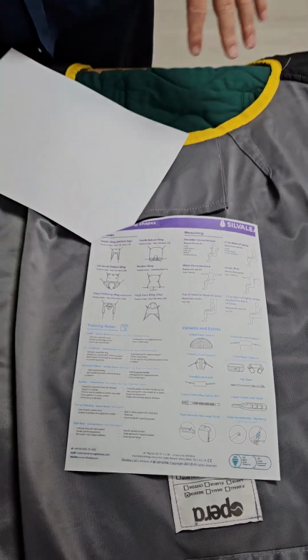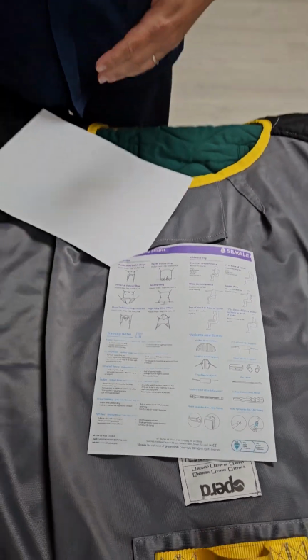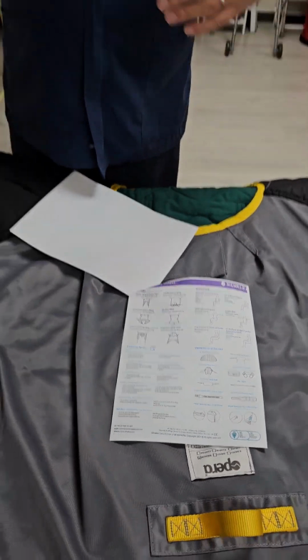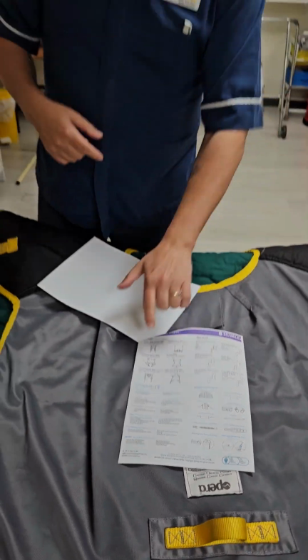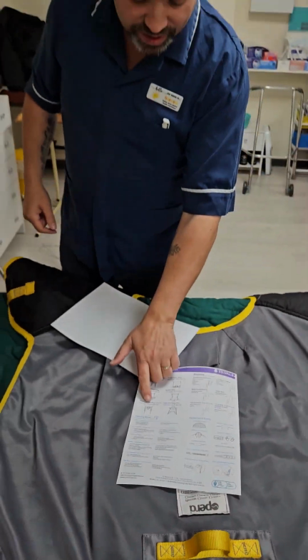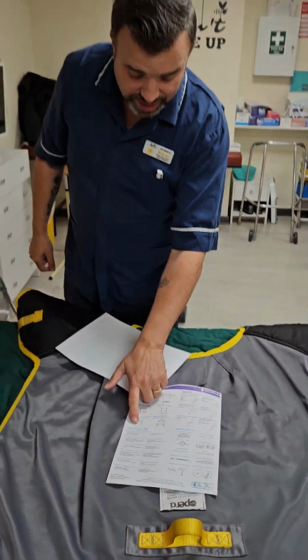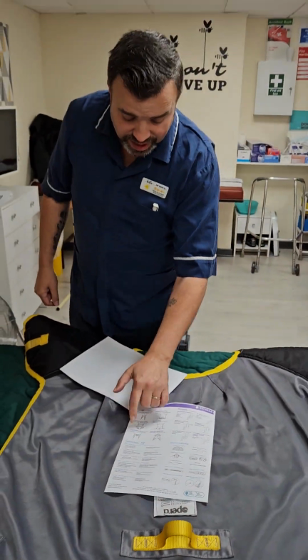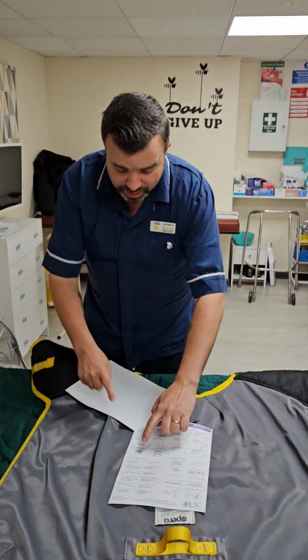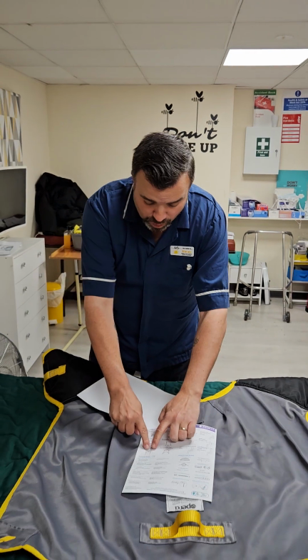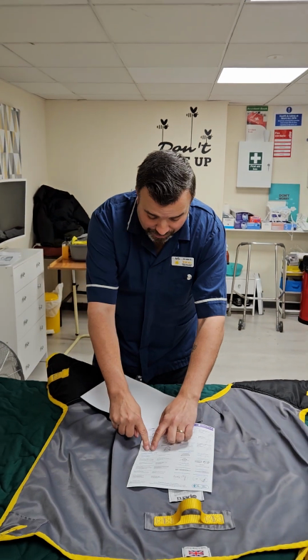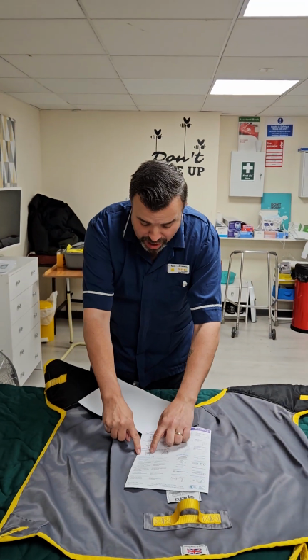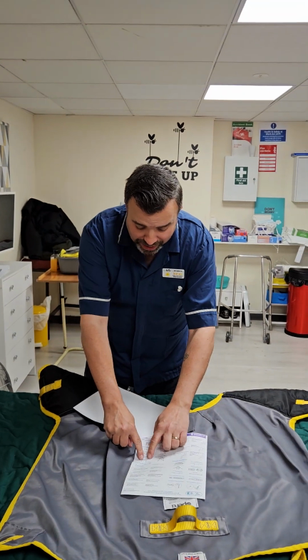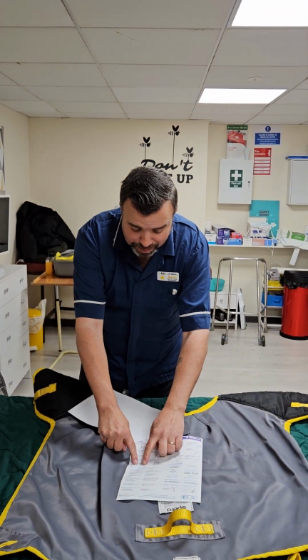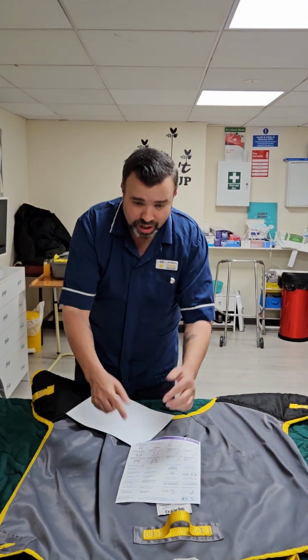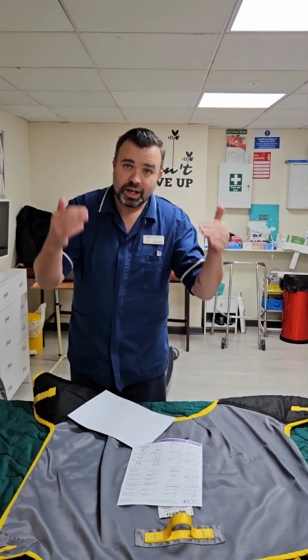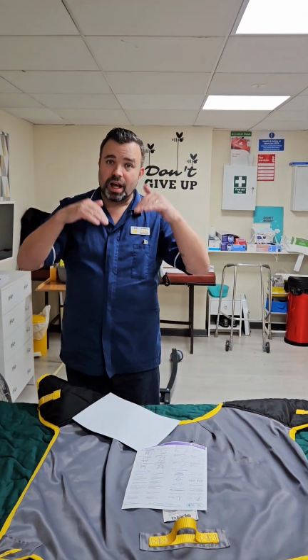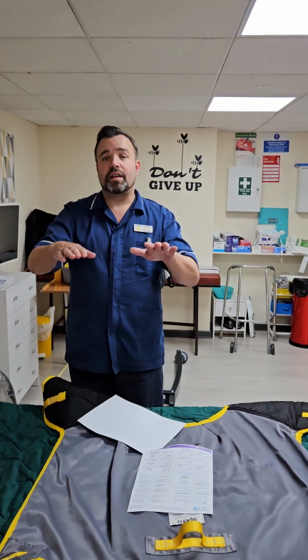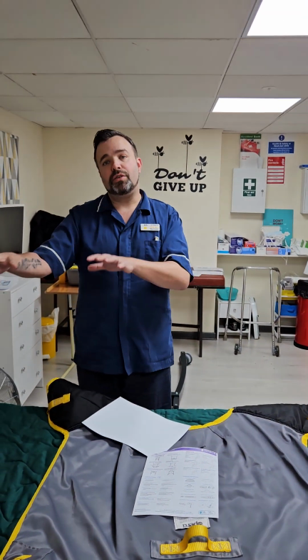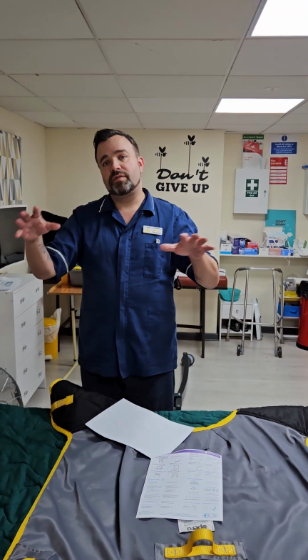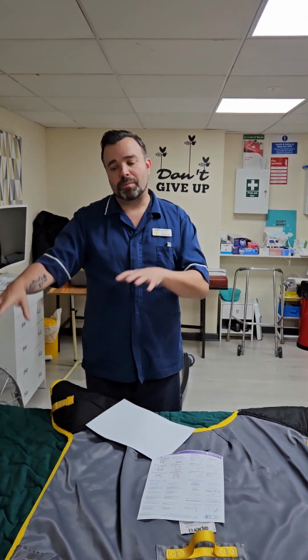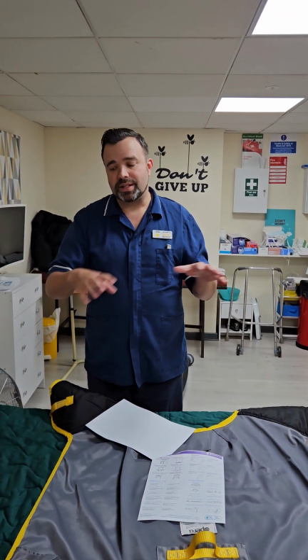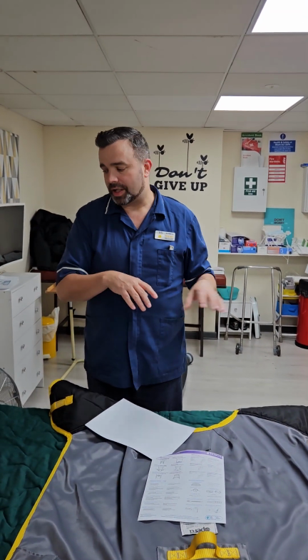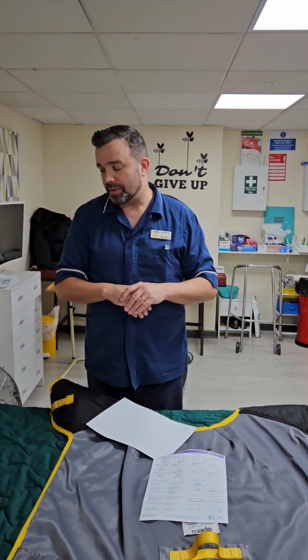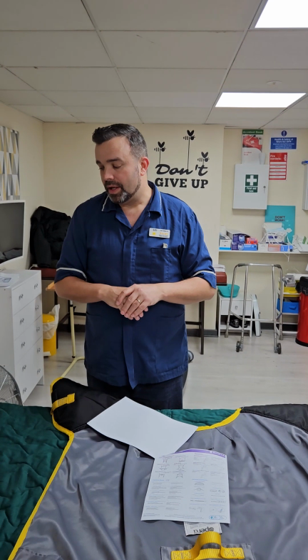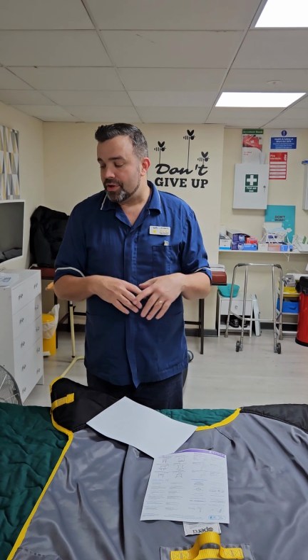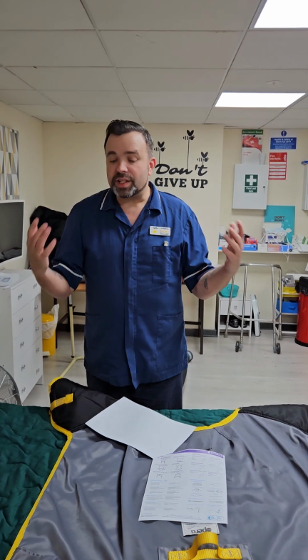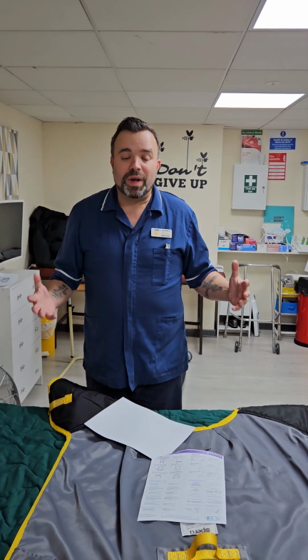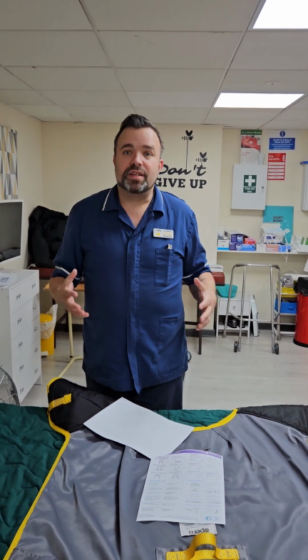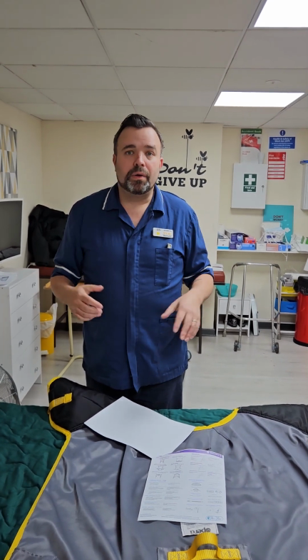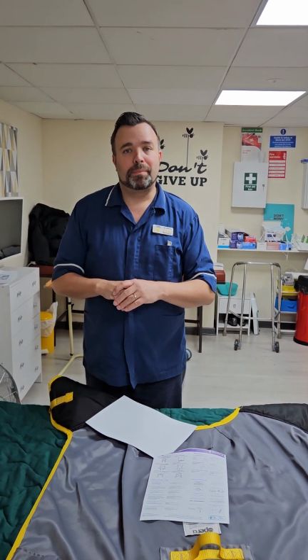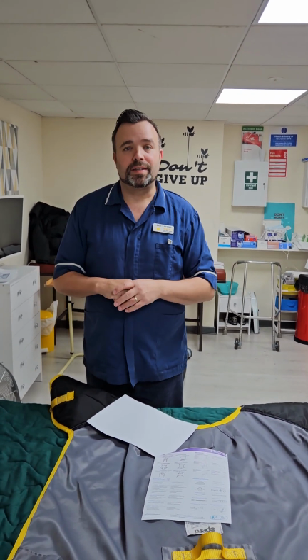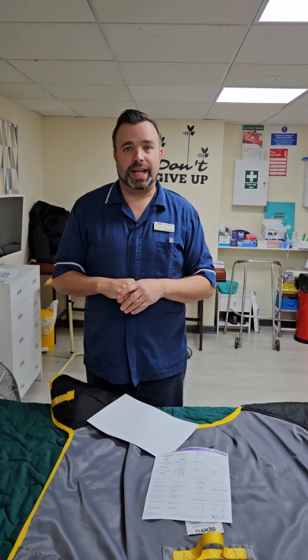We also have toileting slings, which have a much bigger aperture and are used for bed to commode transfers. So that's what you need to know about slings.